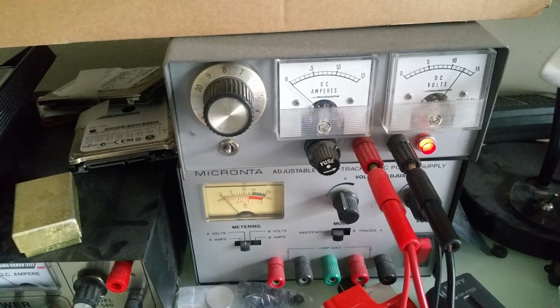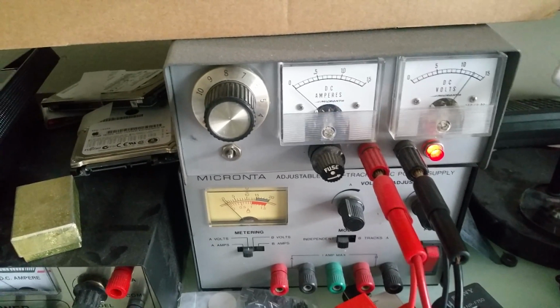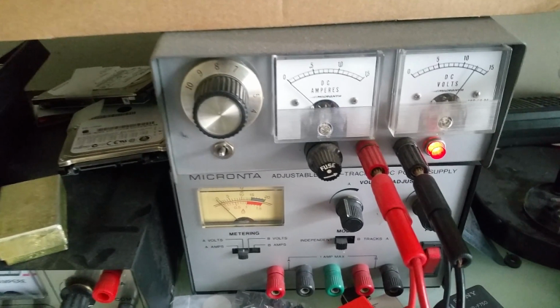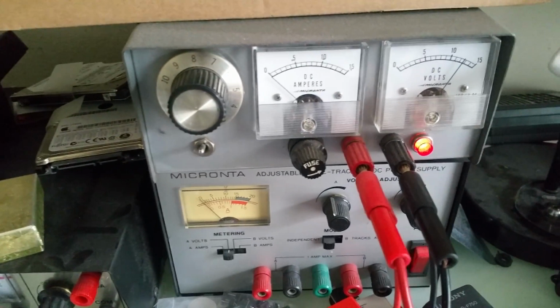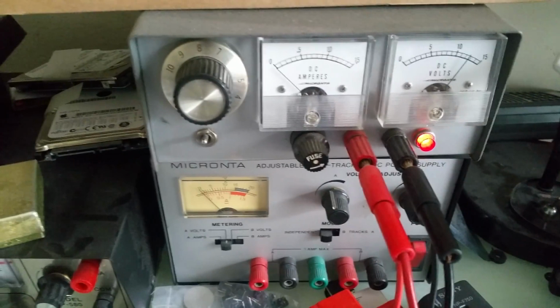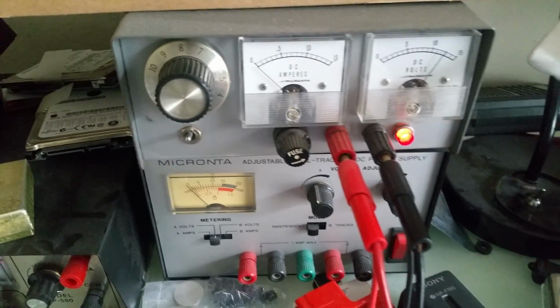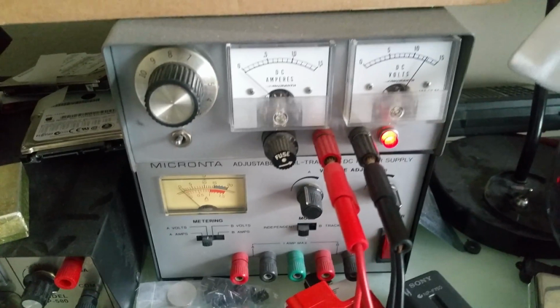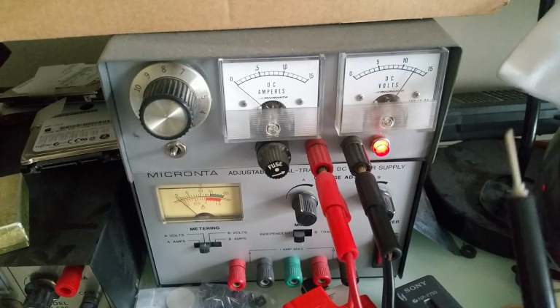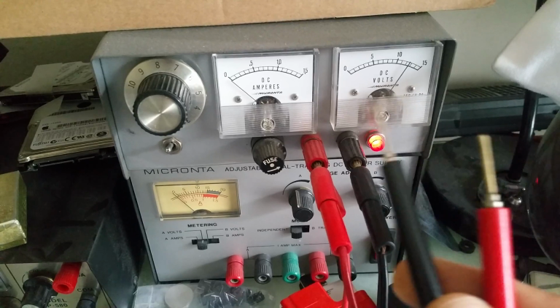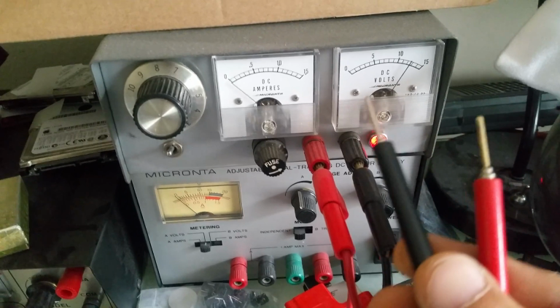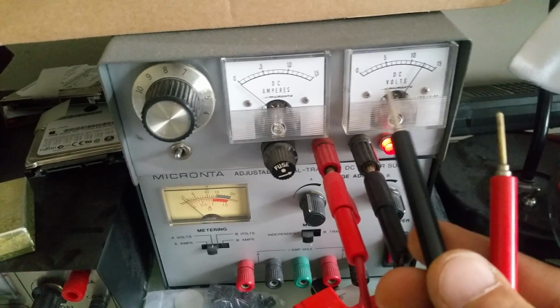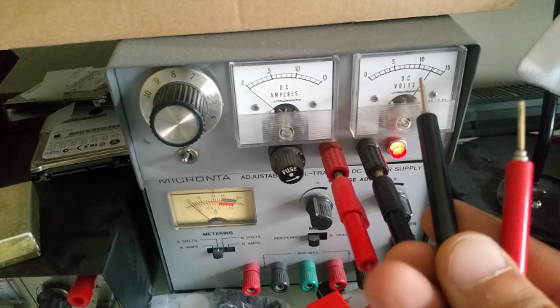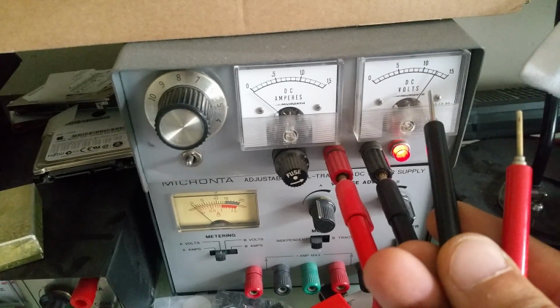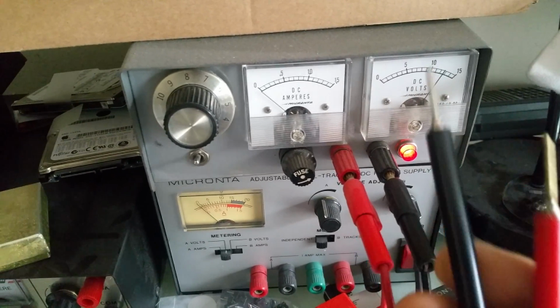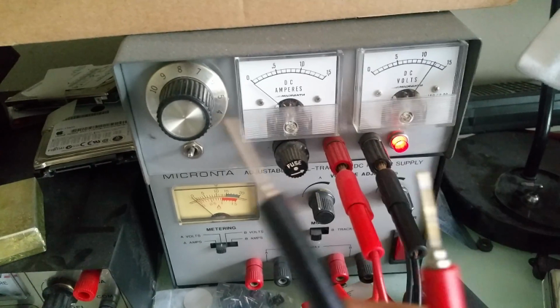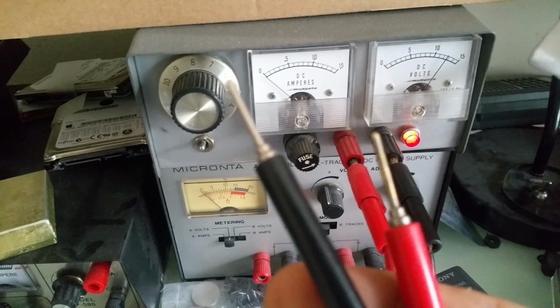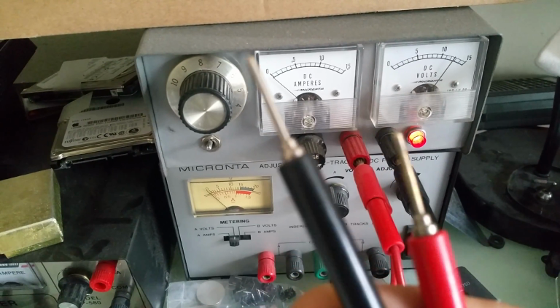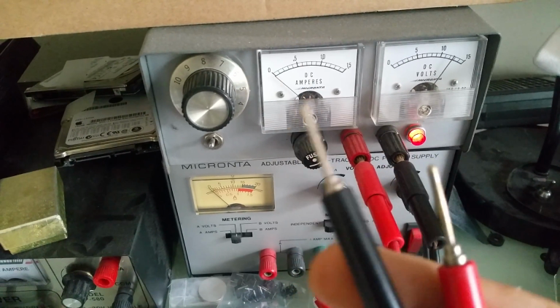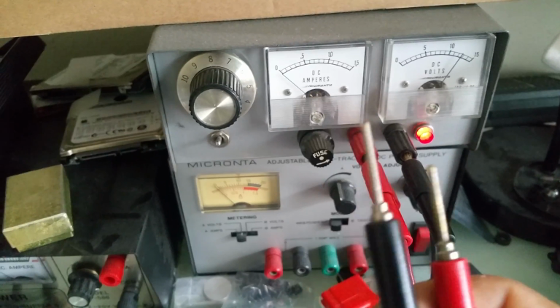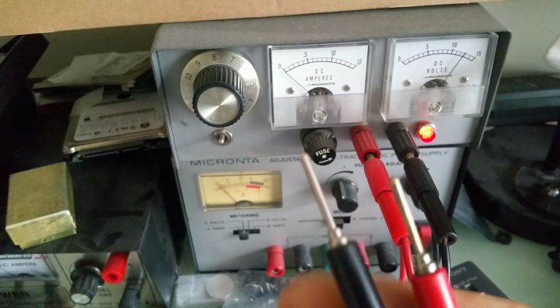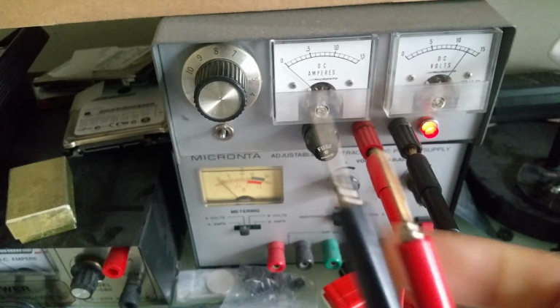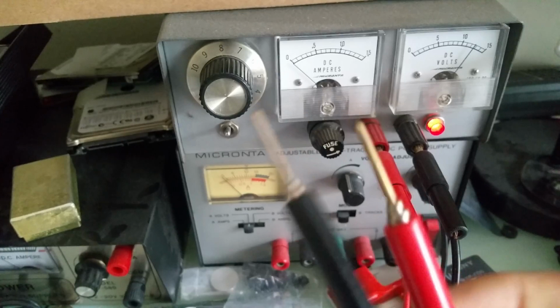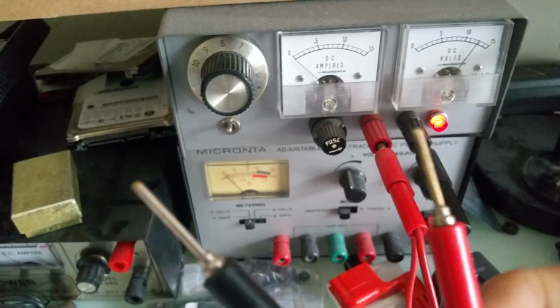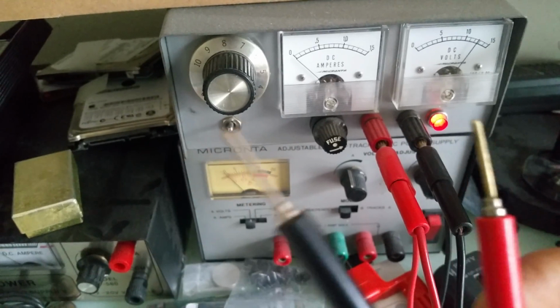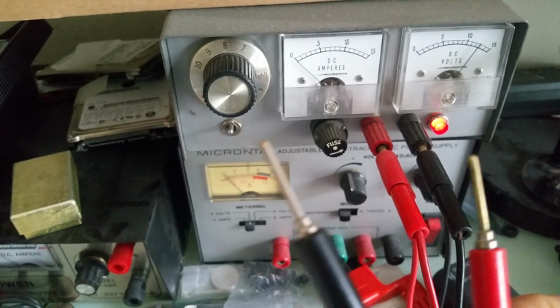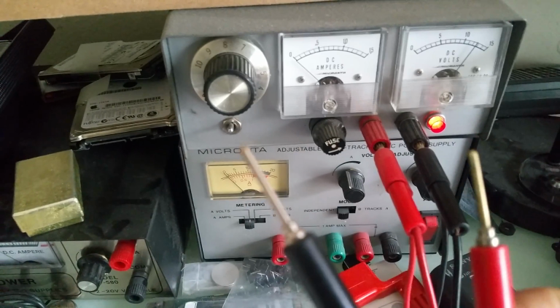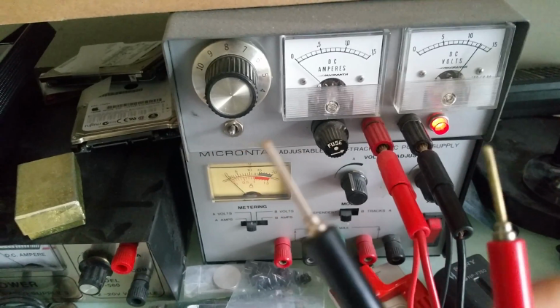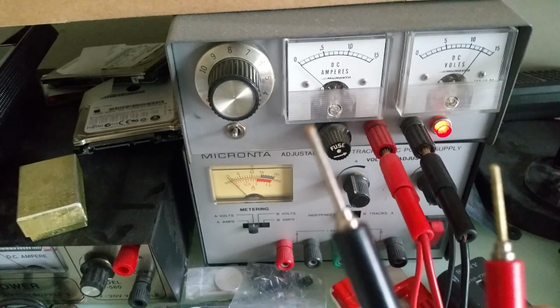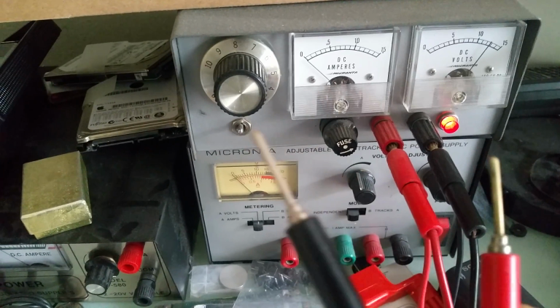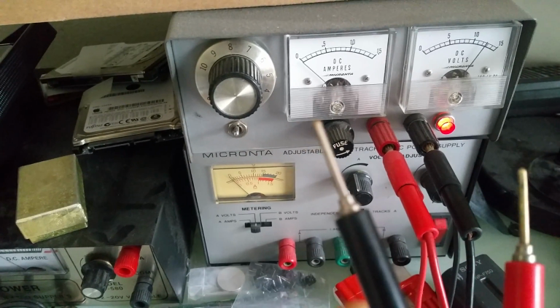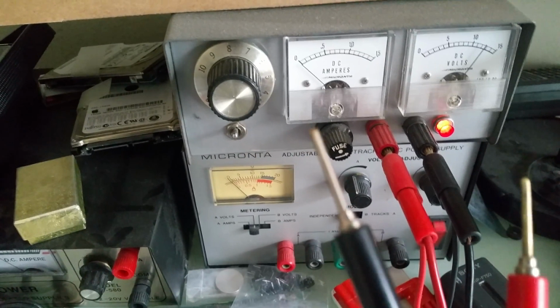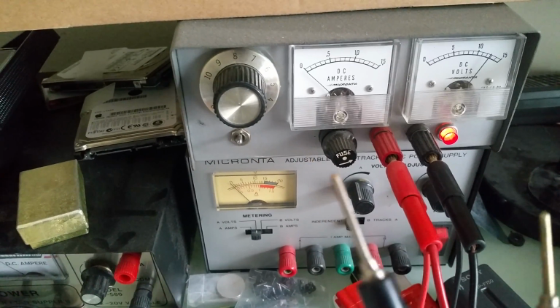This is my power supply, a regulated one. I have 12 volts over there and I have these two wires. The red is plus, positive, and the black is negative.